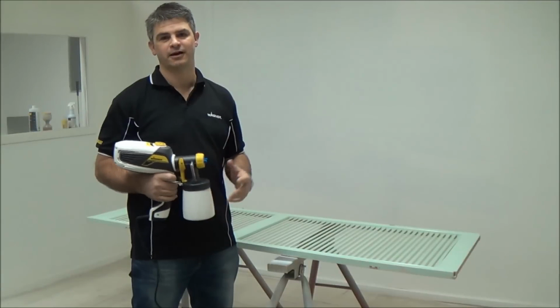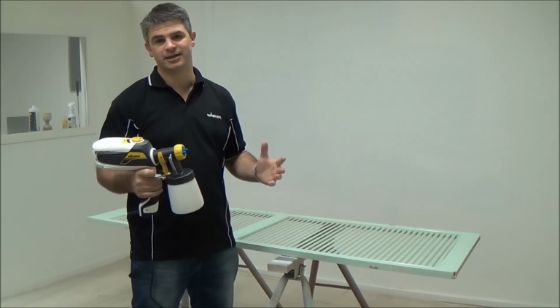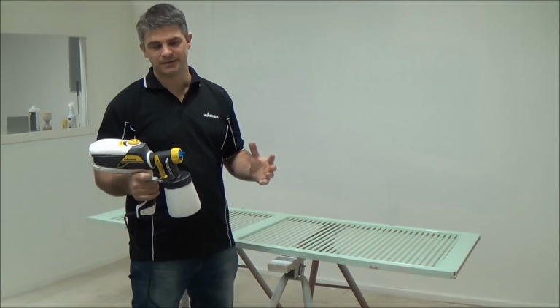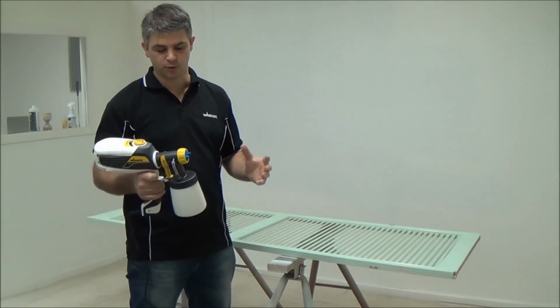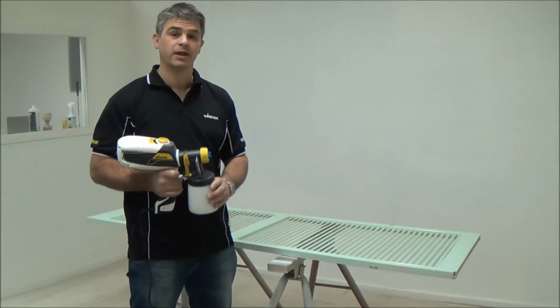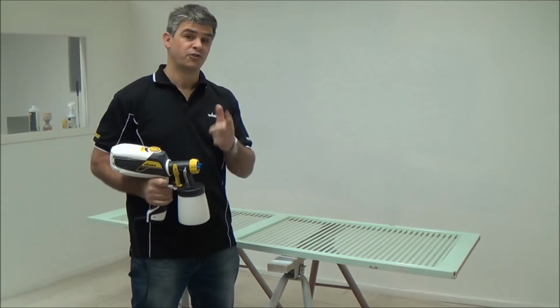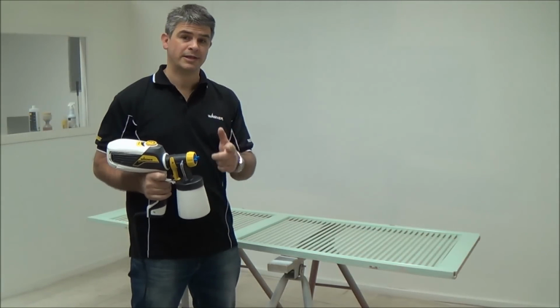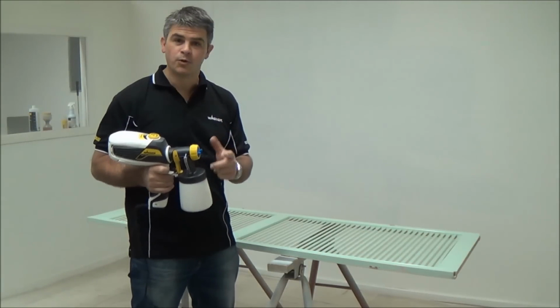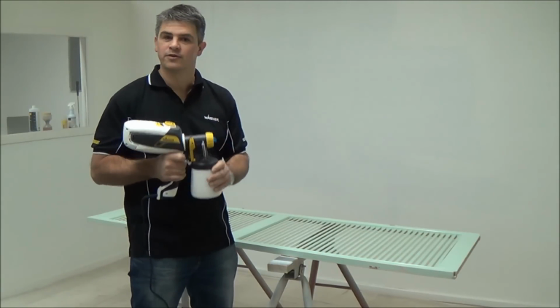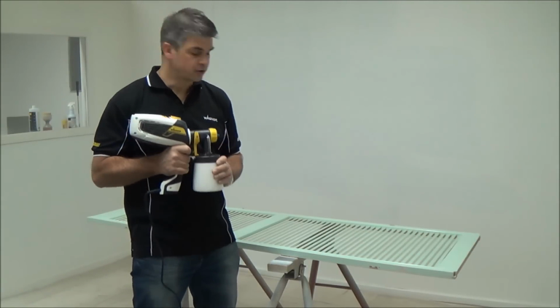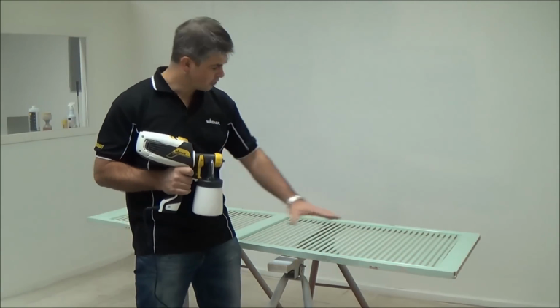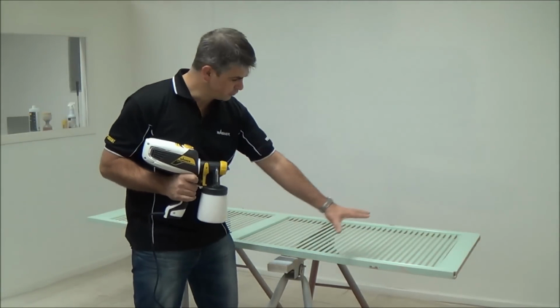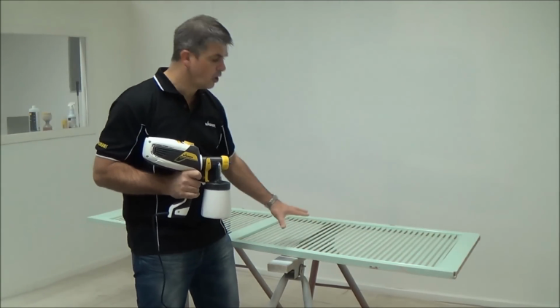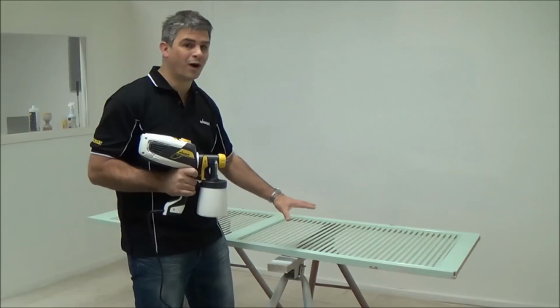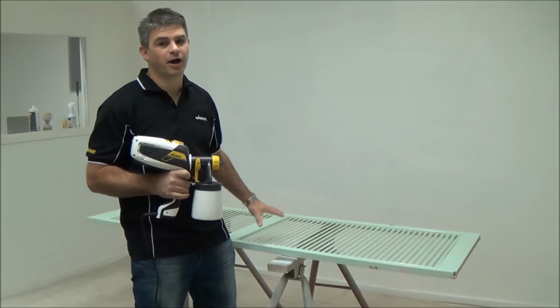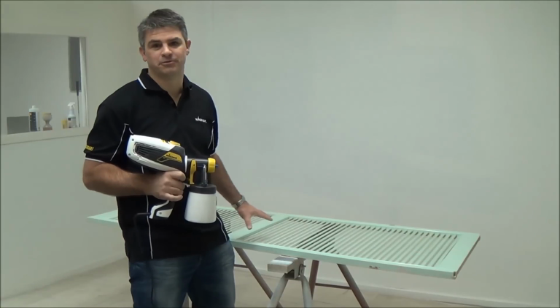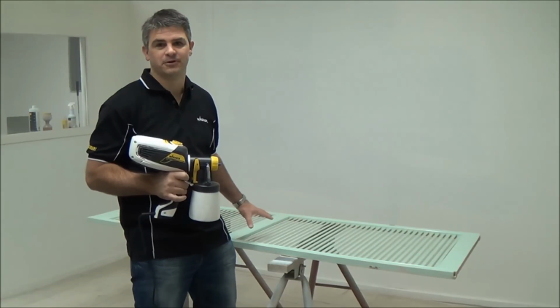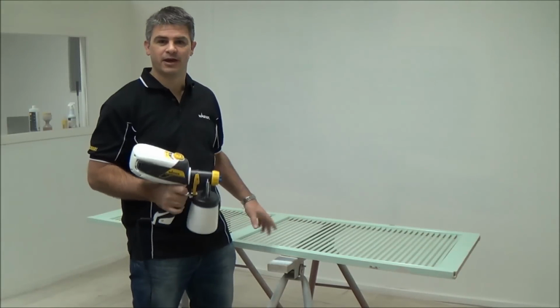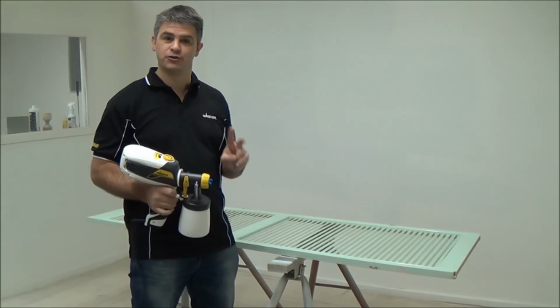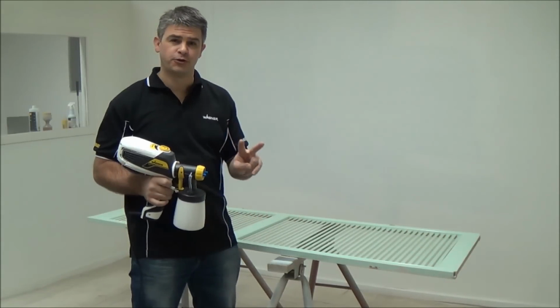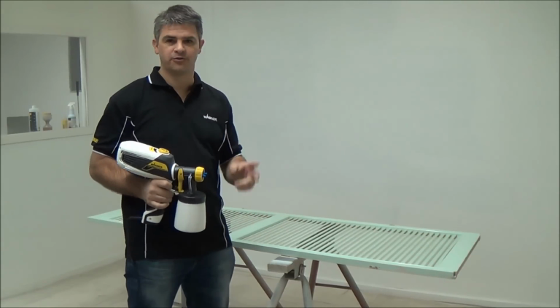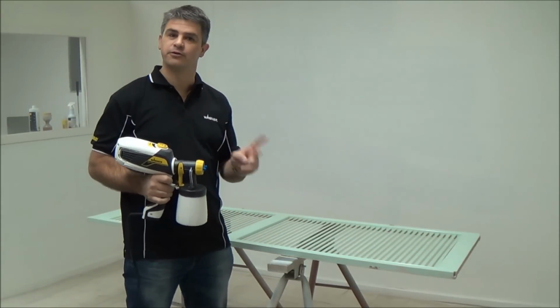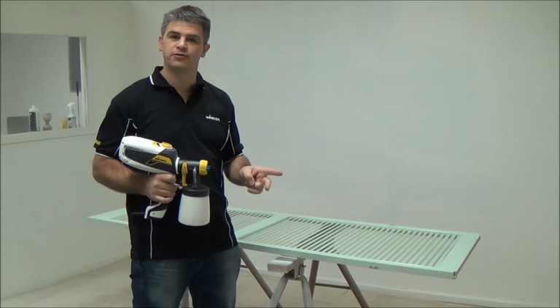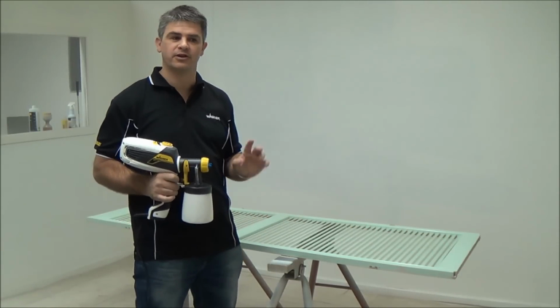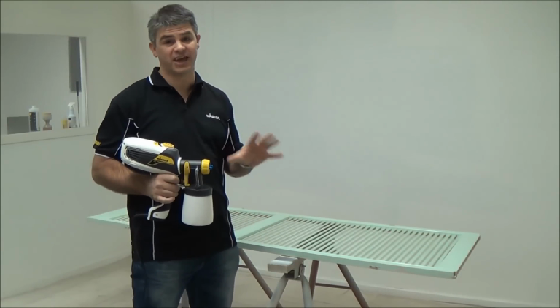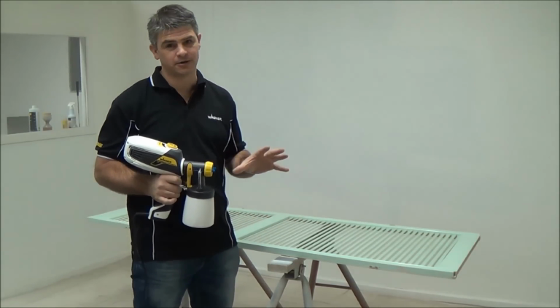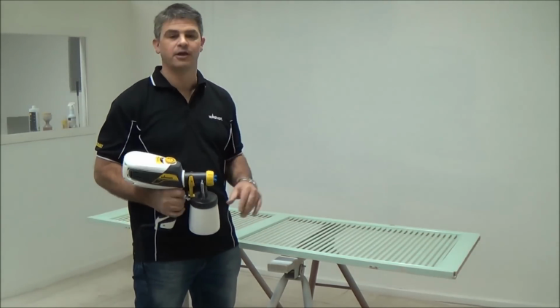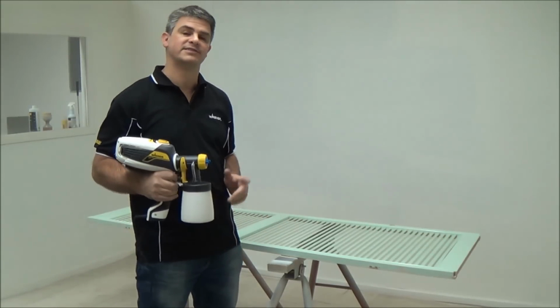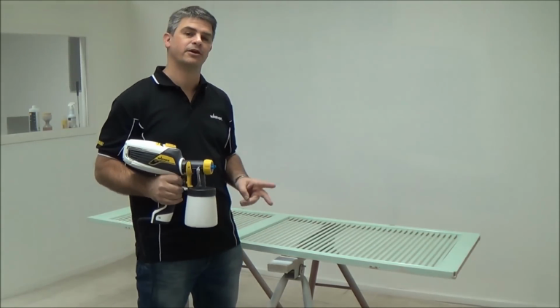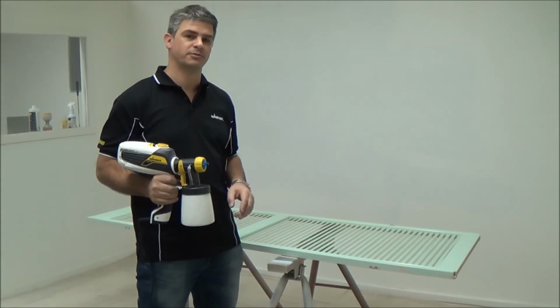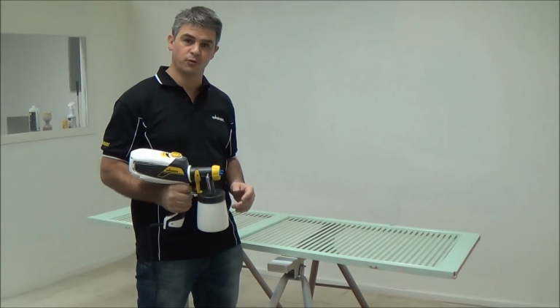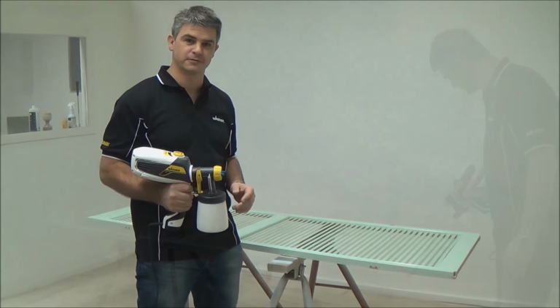Now to paint the door — it's really important that you don't try to do it in one coat. We're going to do two coats. The first coat is a tack coat, and the second coat is going to be full coverage.